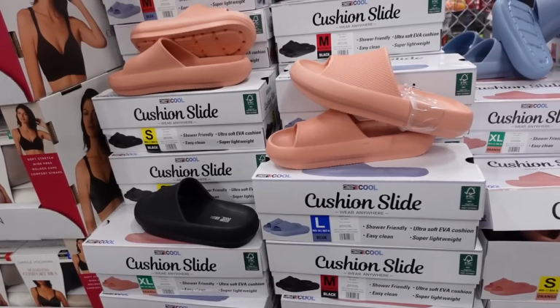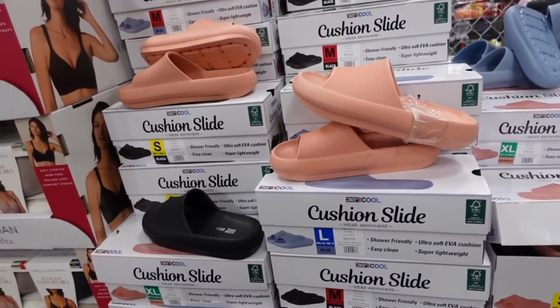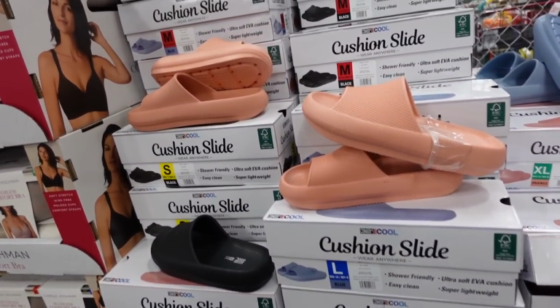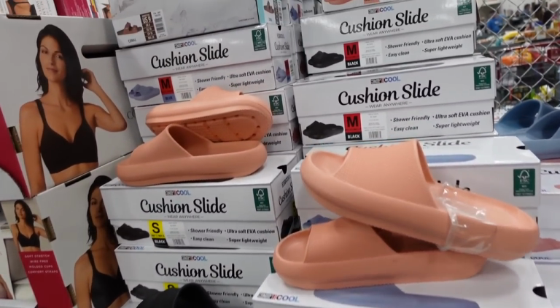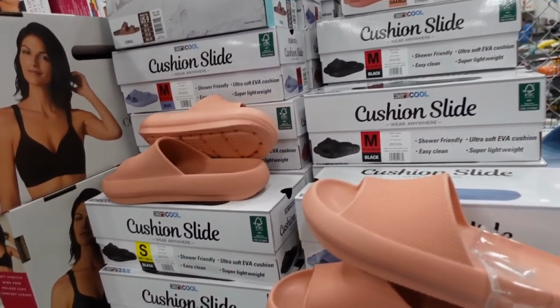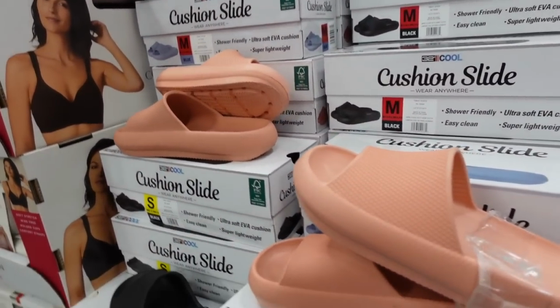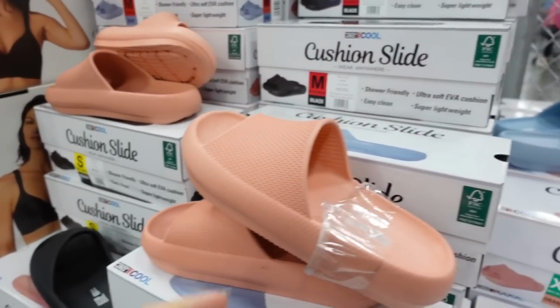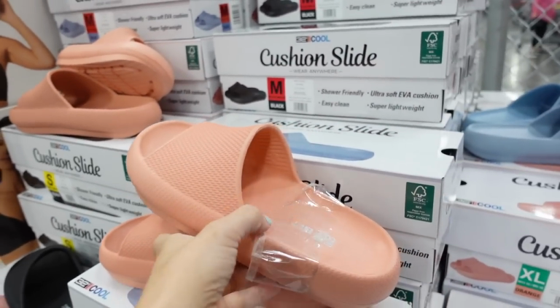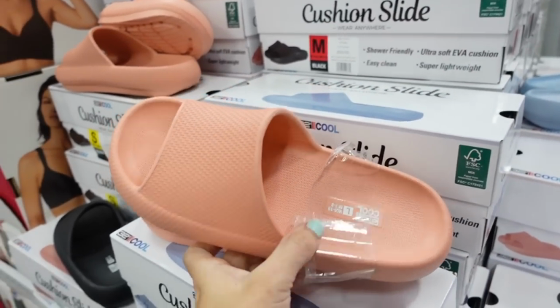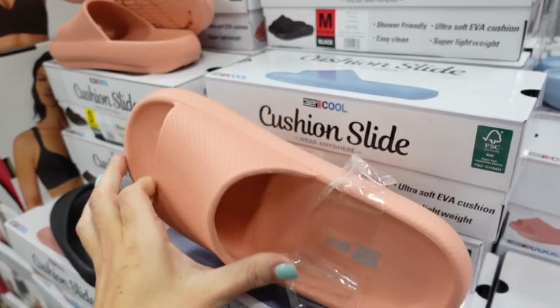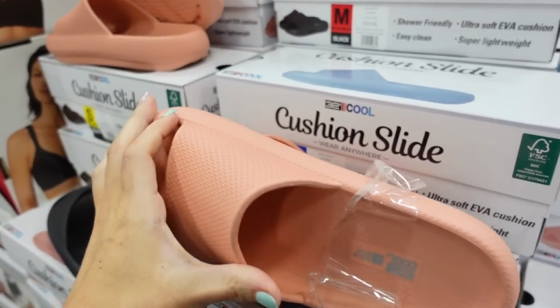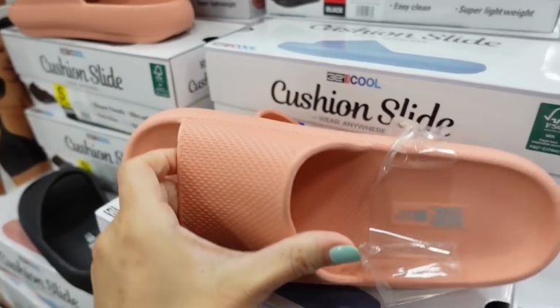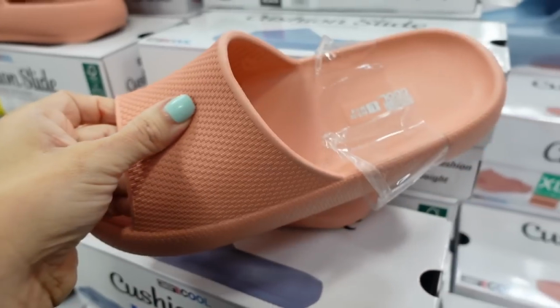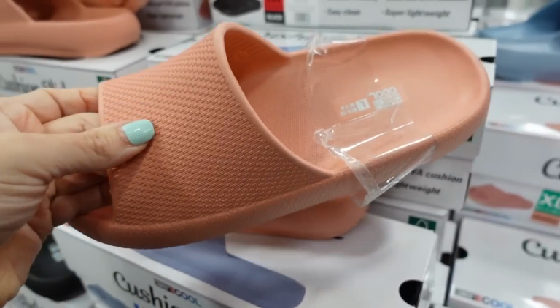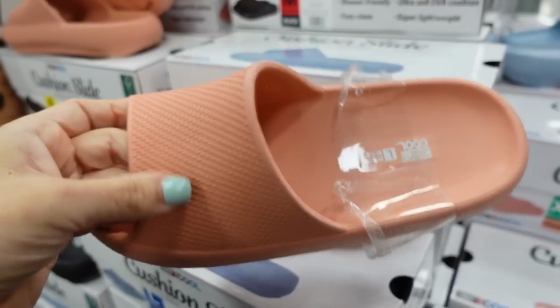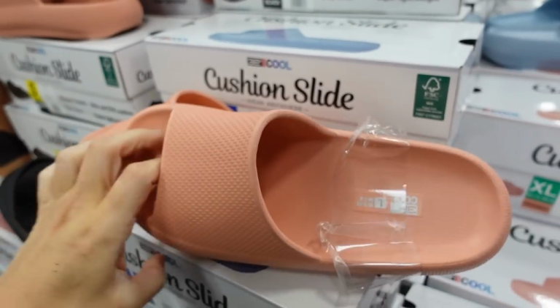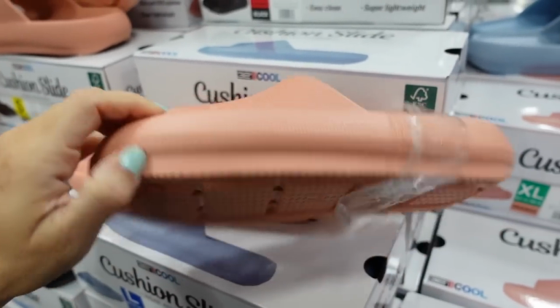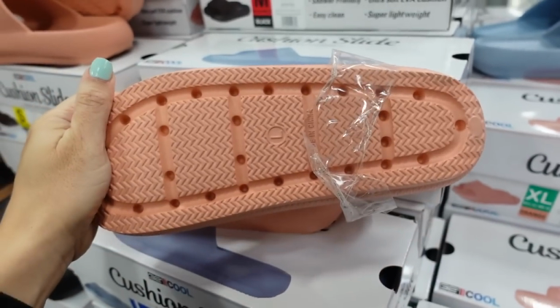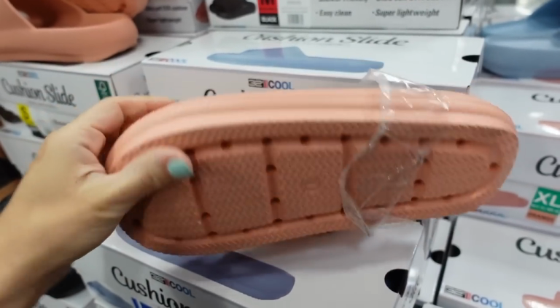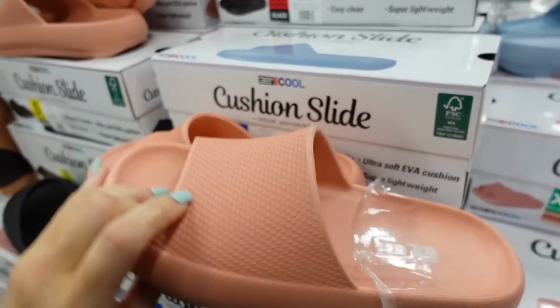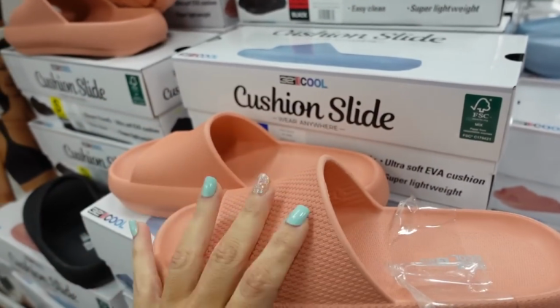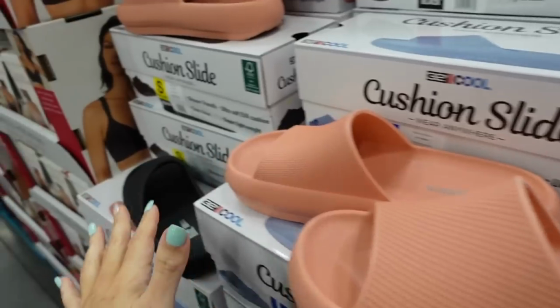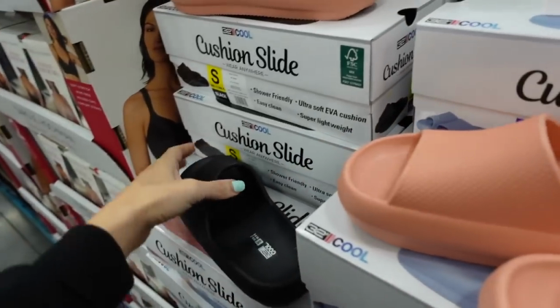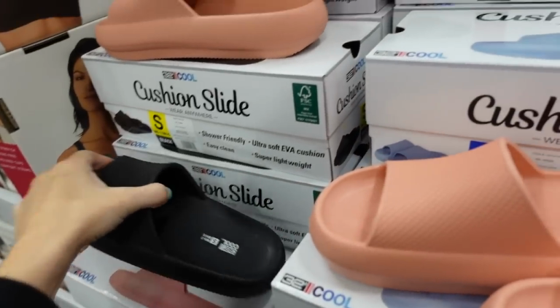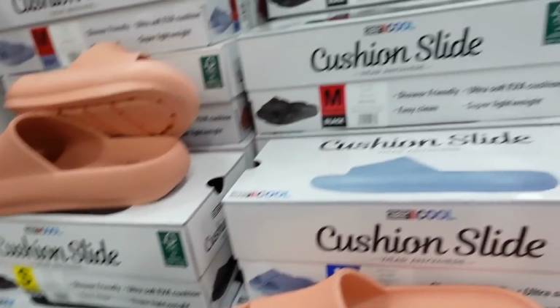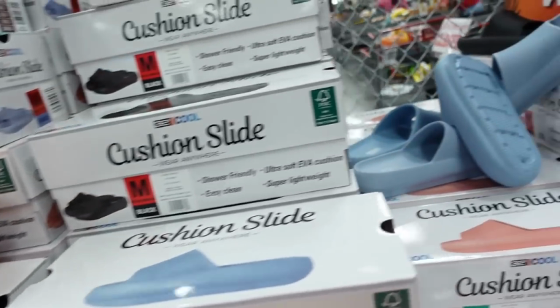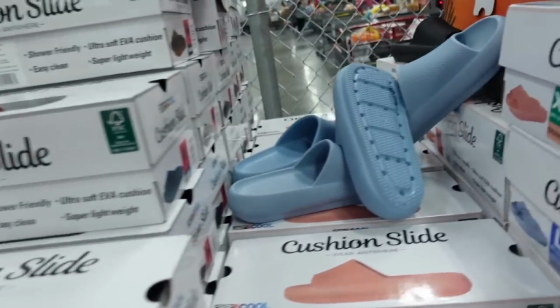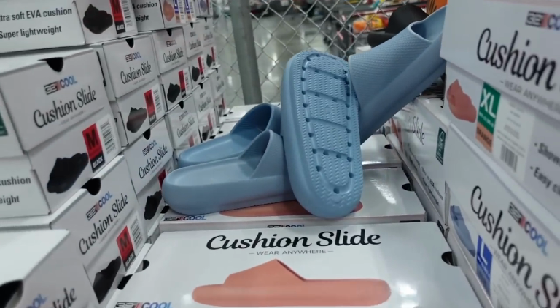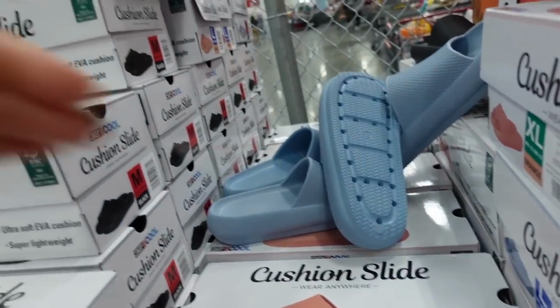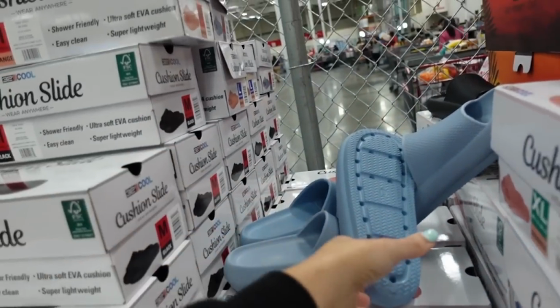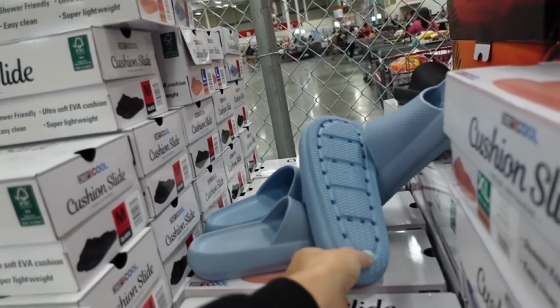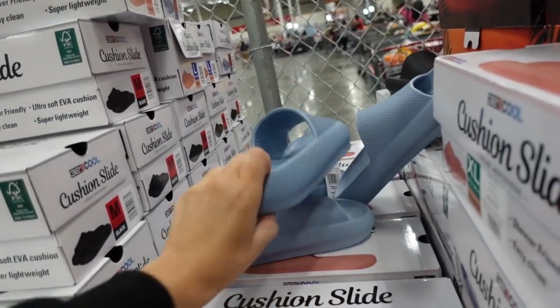Some new colors in the 32 Degree slide. These have that rounded toe, lightweight memory foam. In pink, black, and baby blue. These are $9.99.